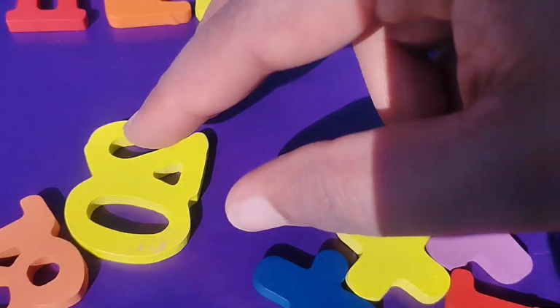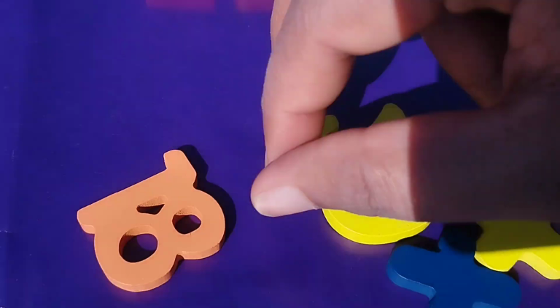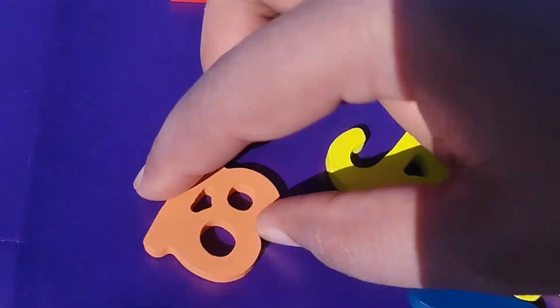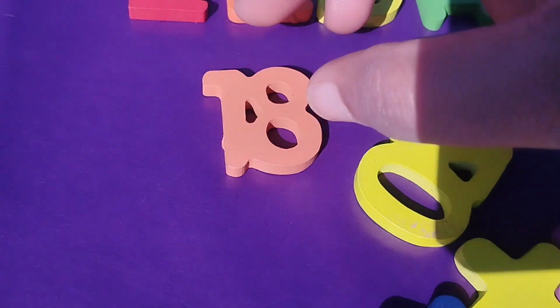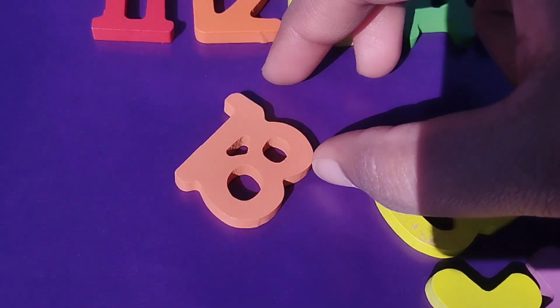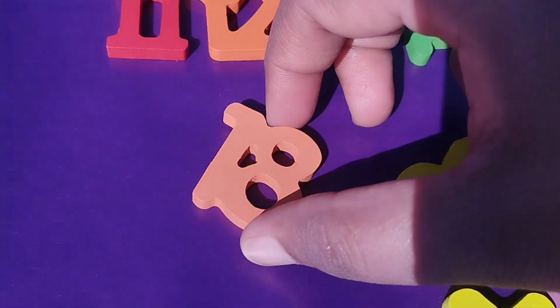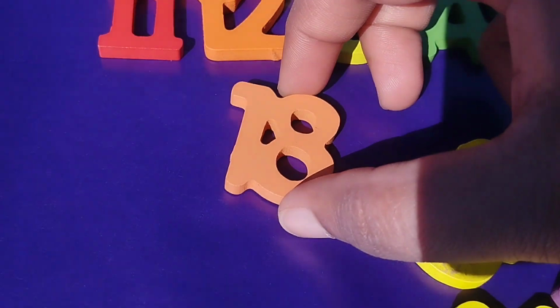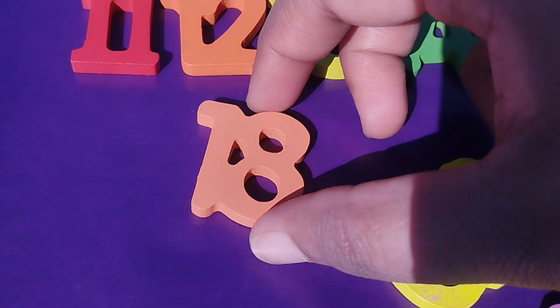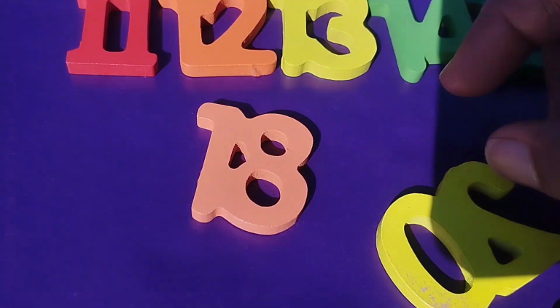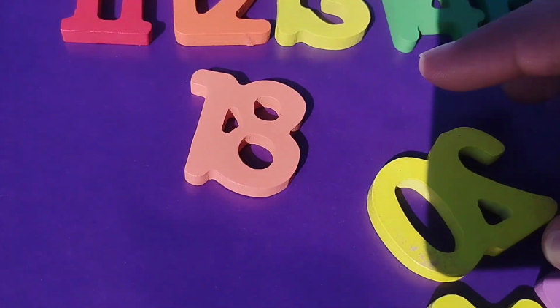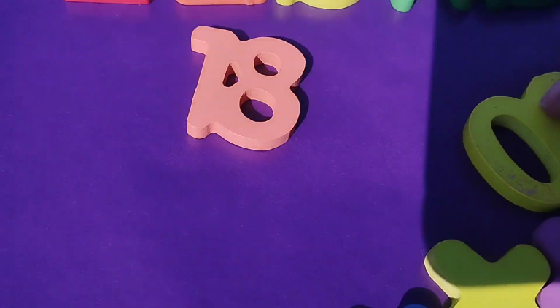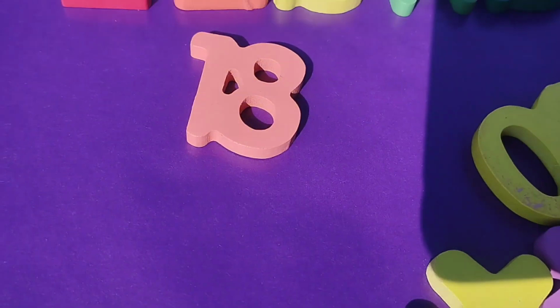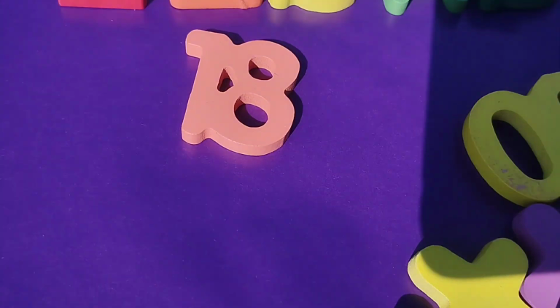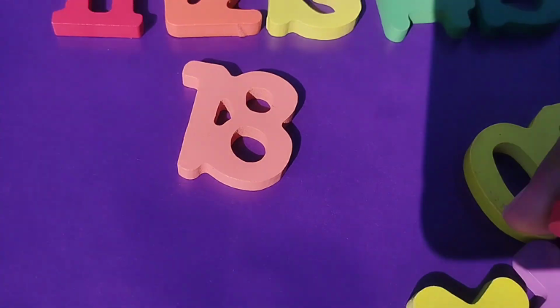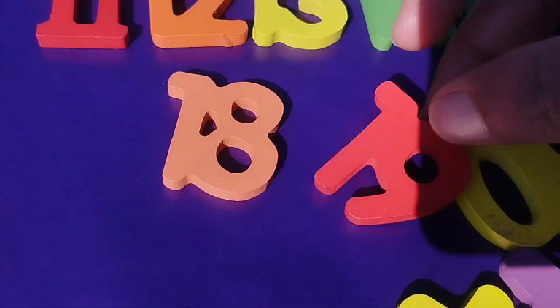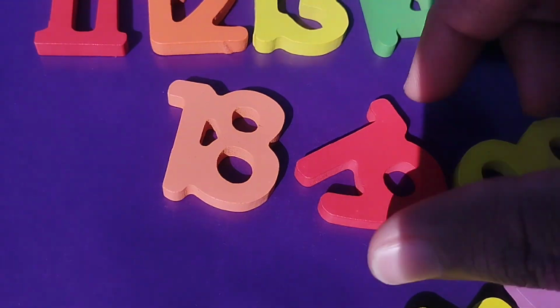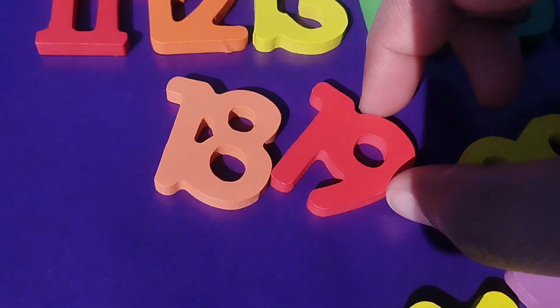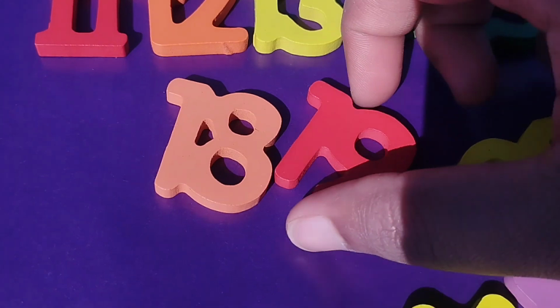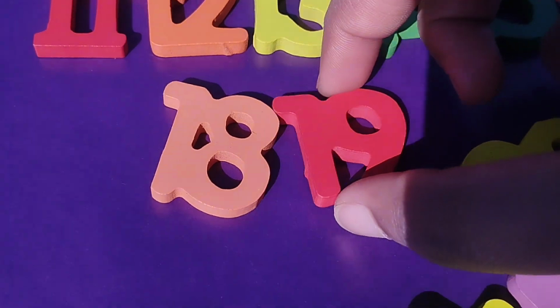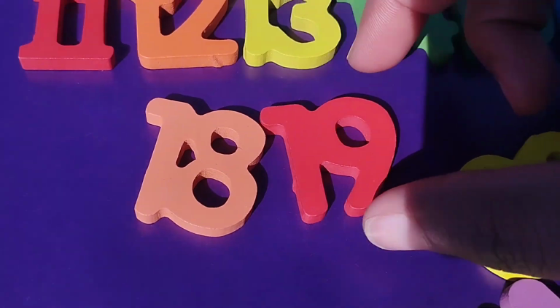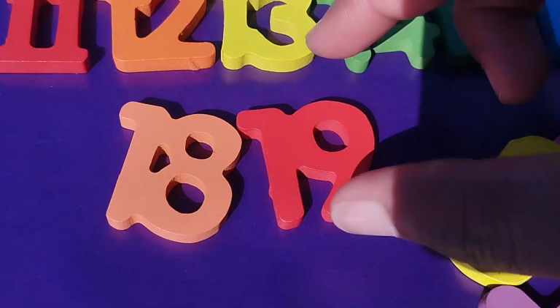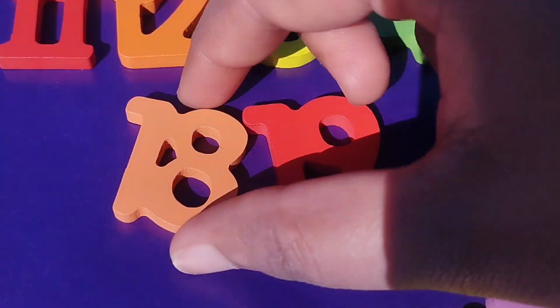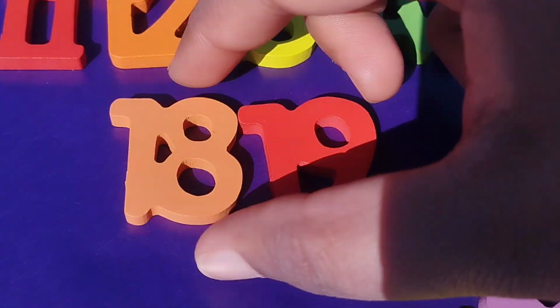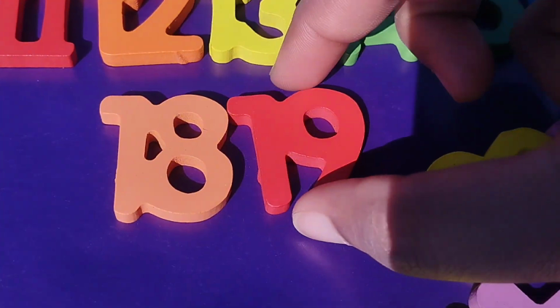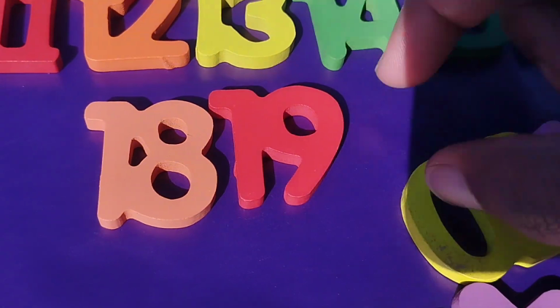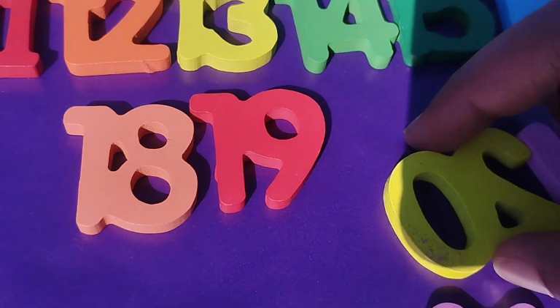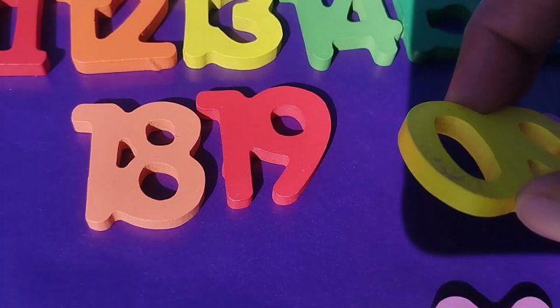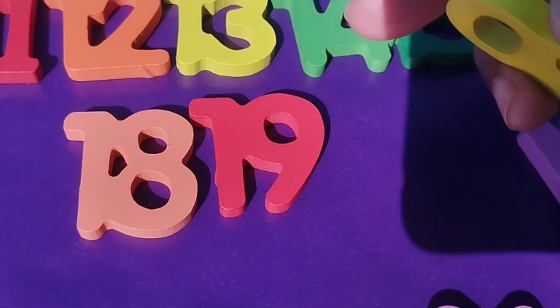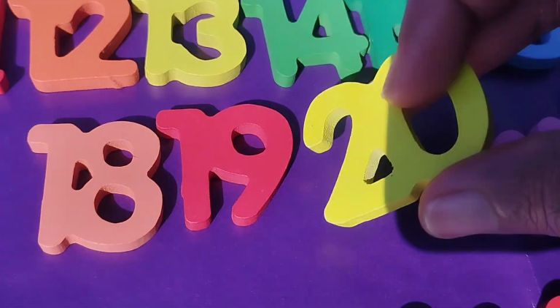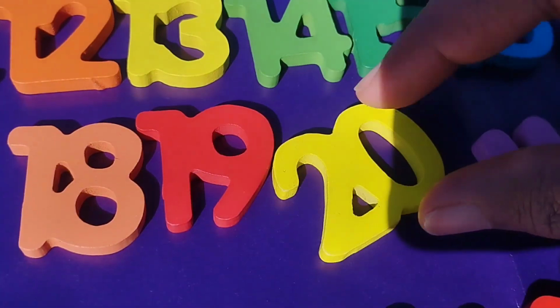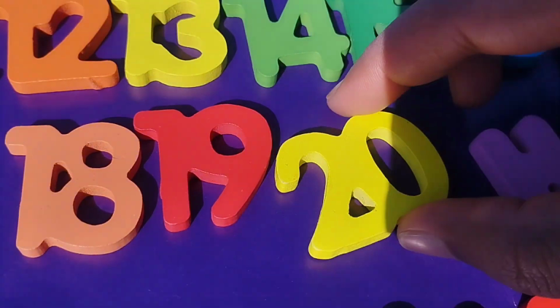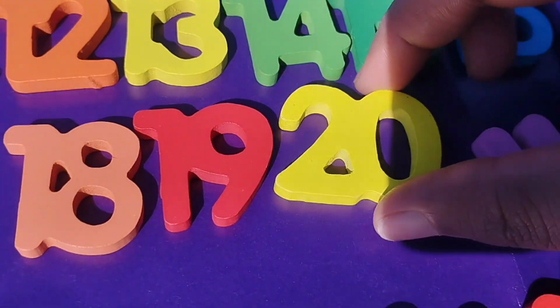The next number is 18. The next number is 20.